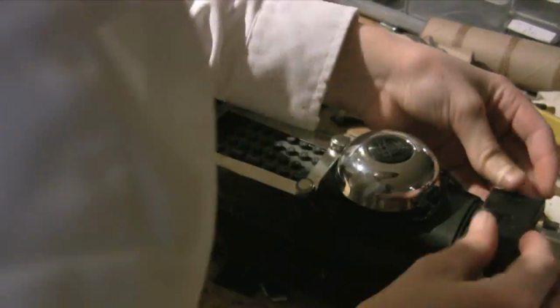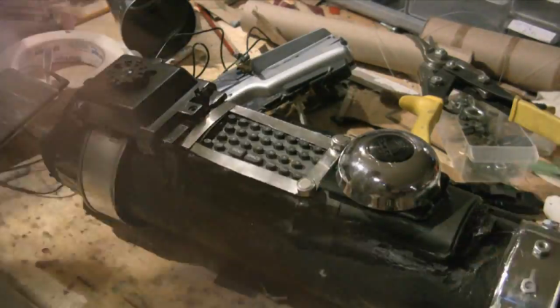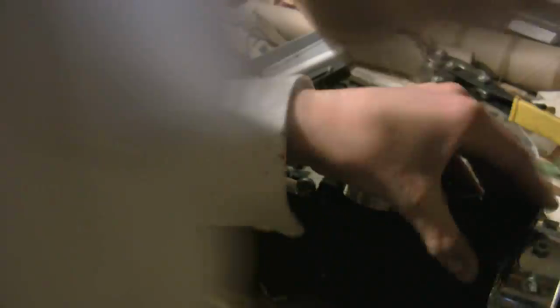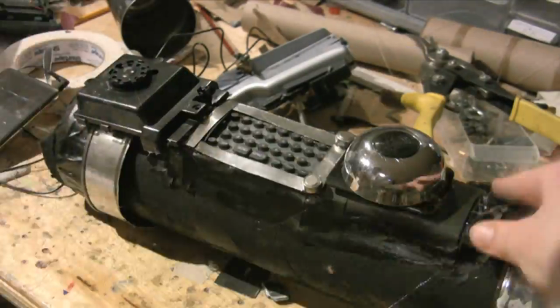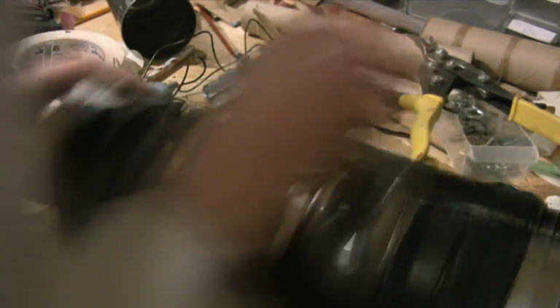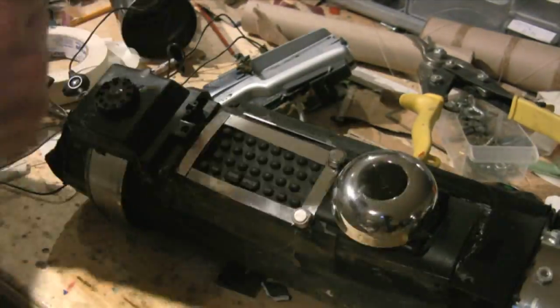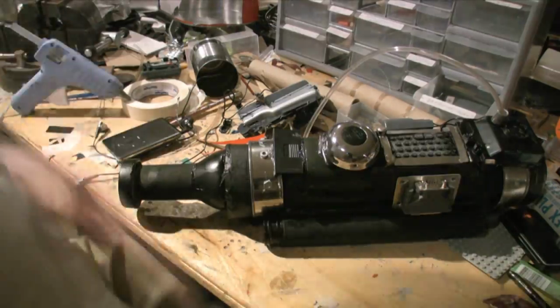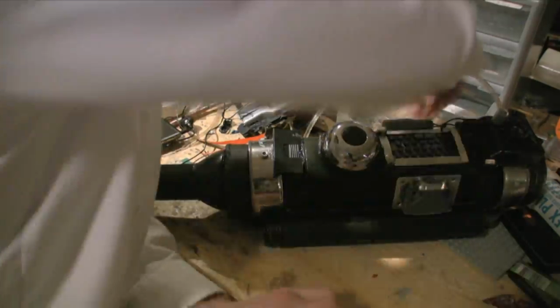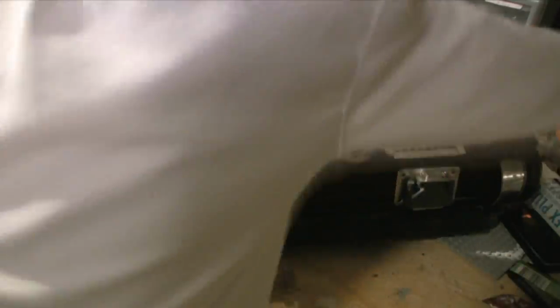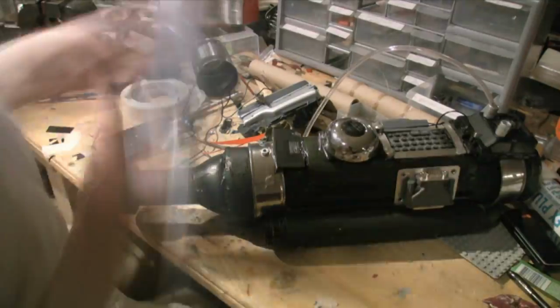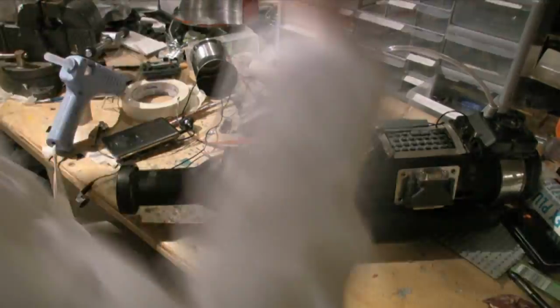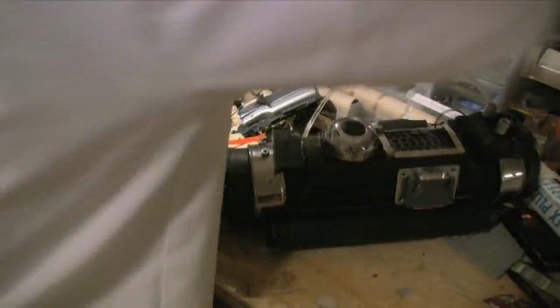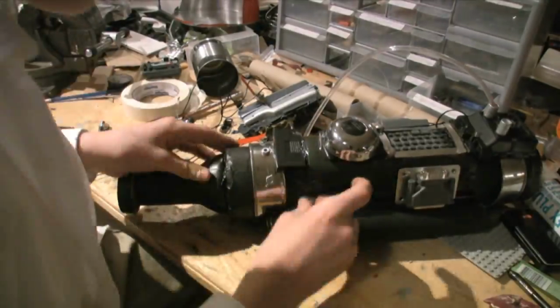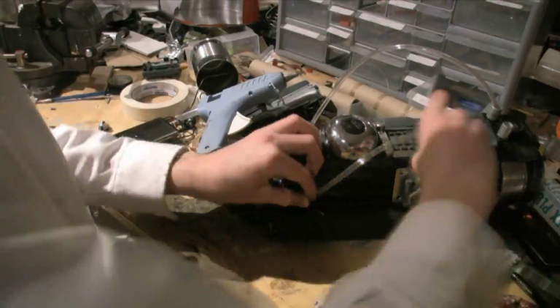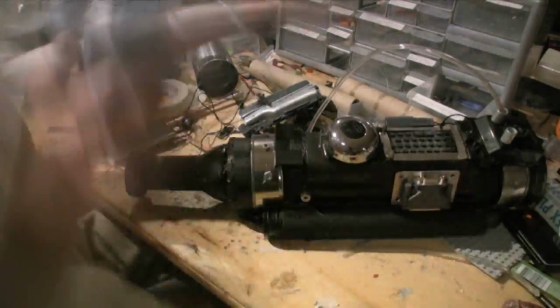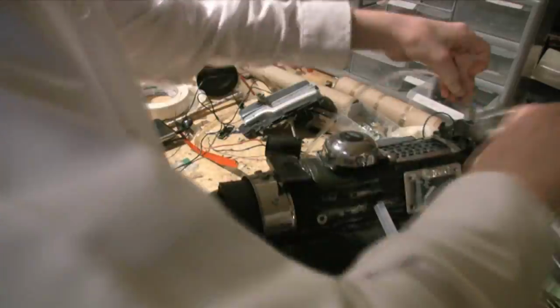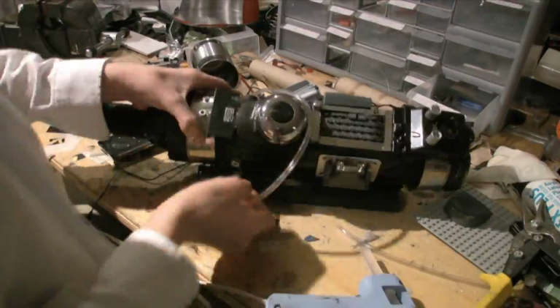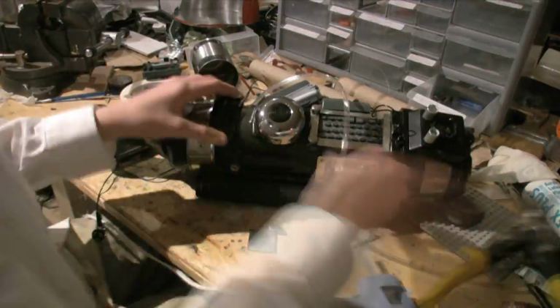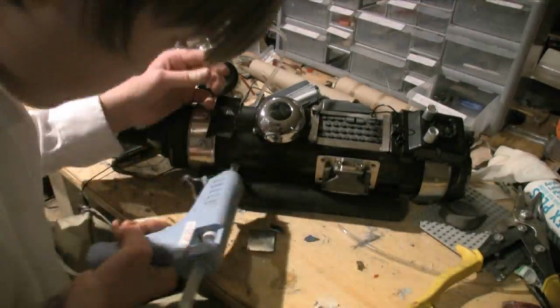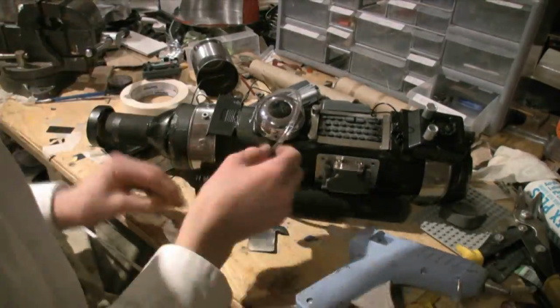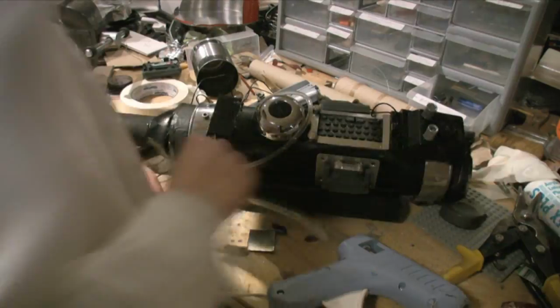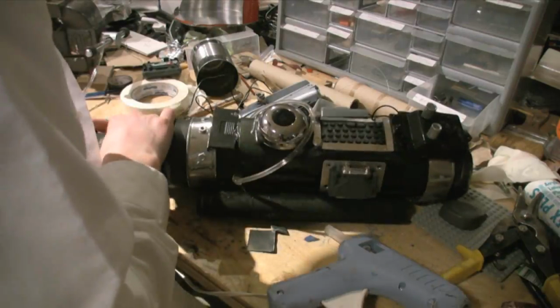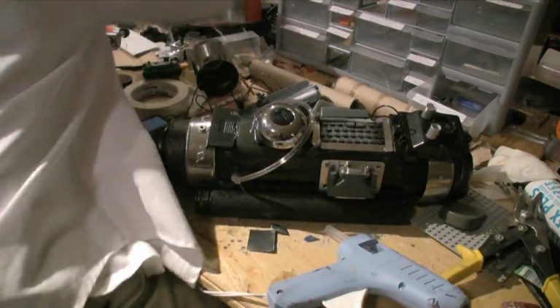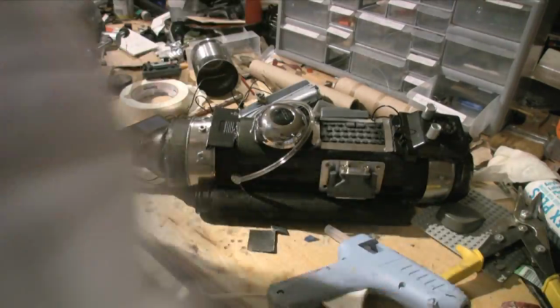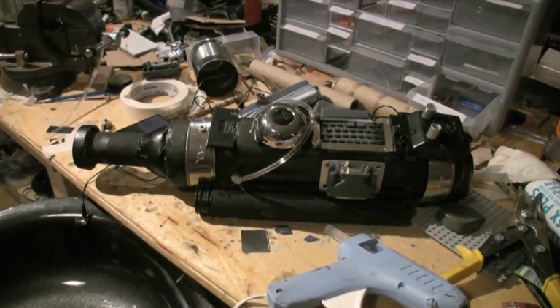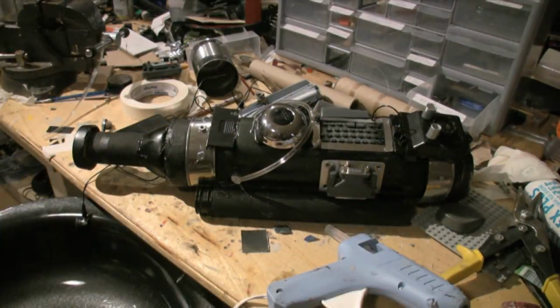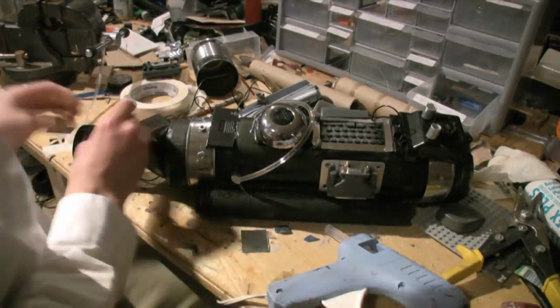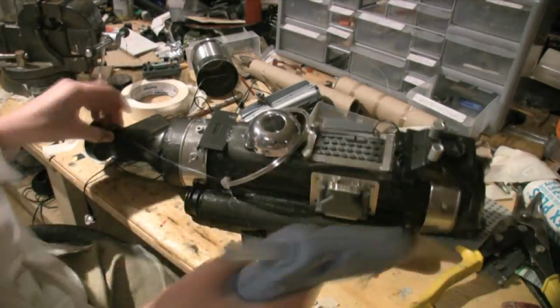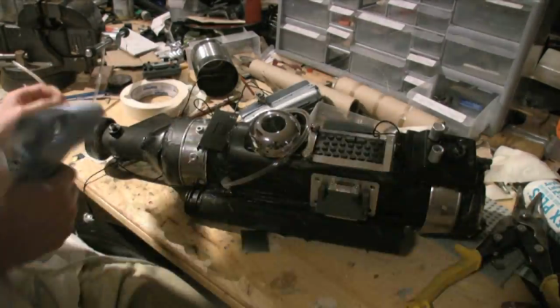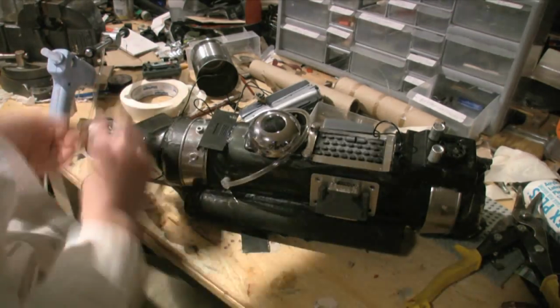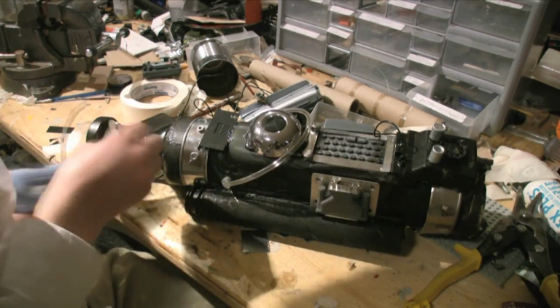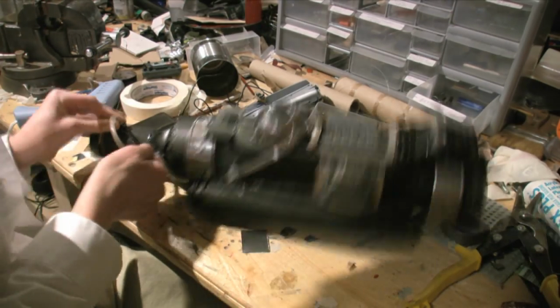I also took a part of a bike bell and glued it to the front of the keyboard. I then took some screws, bolts, and plastic scraps from toys I've taken apart to finish it up. After that, you're done.